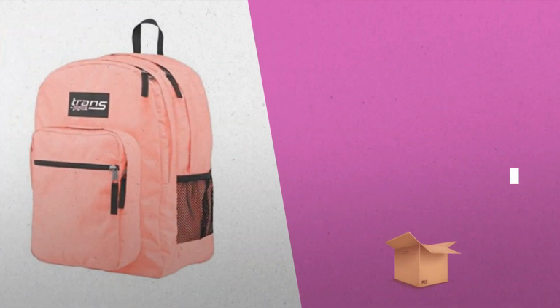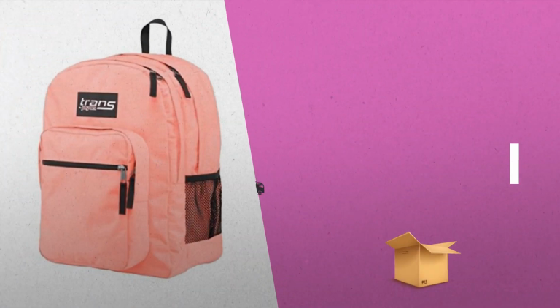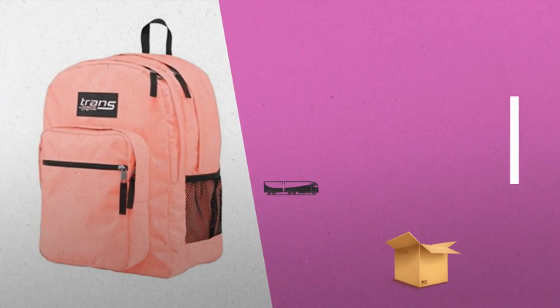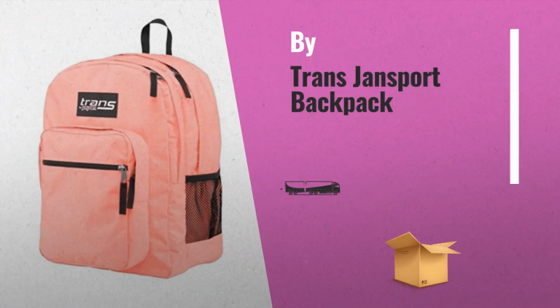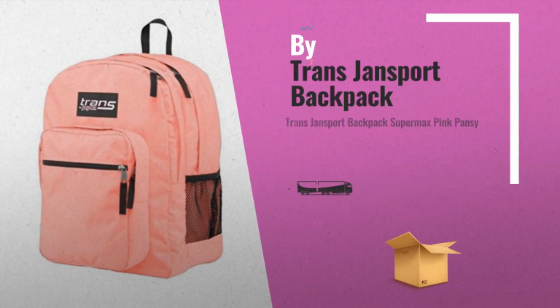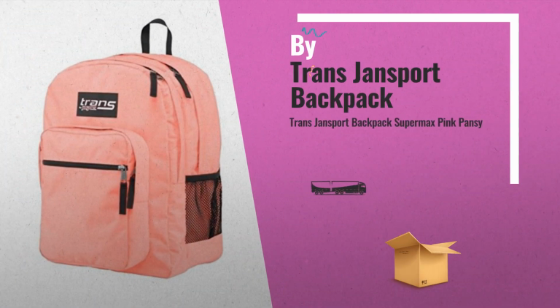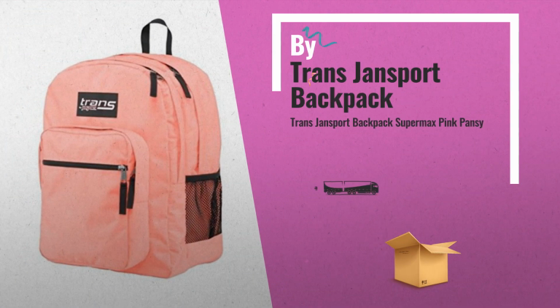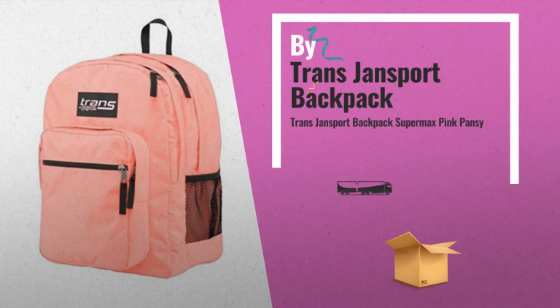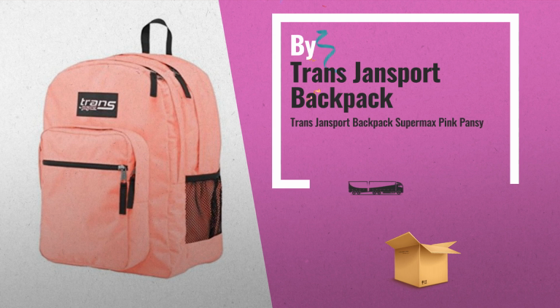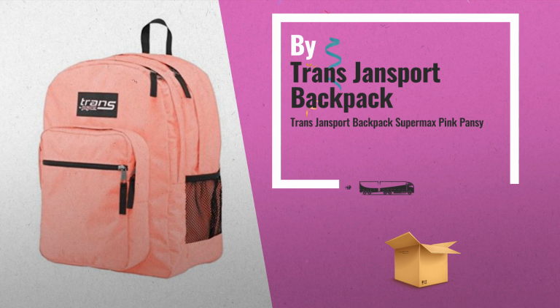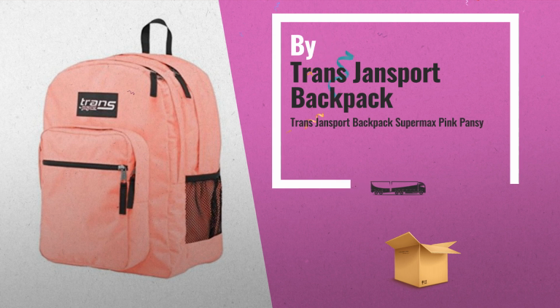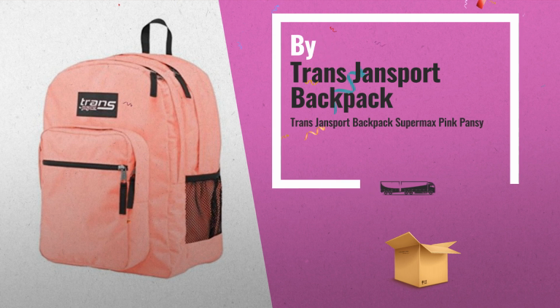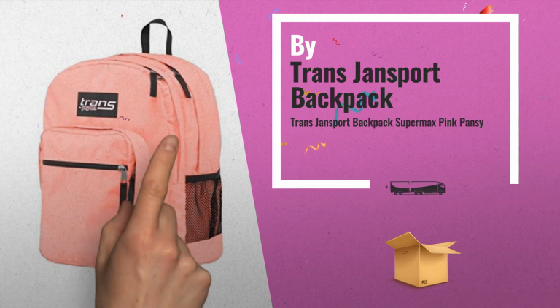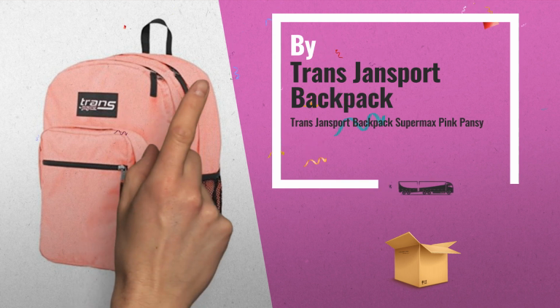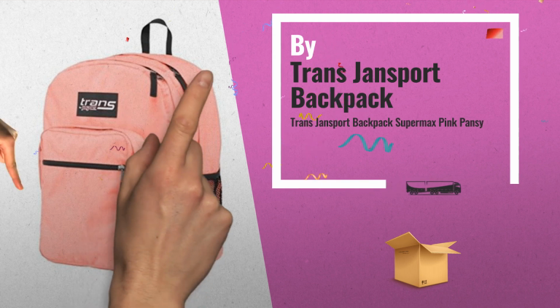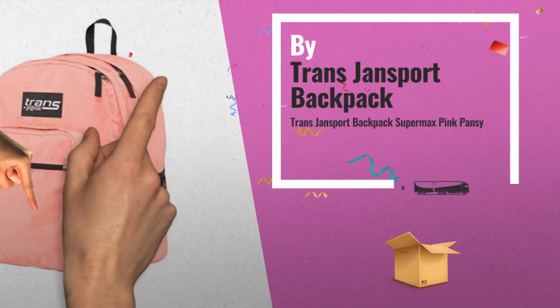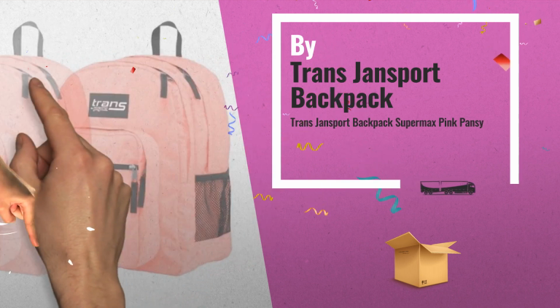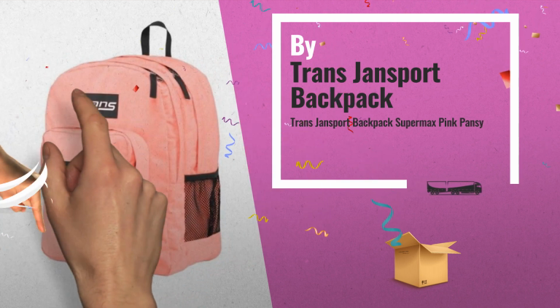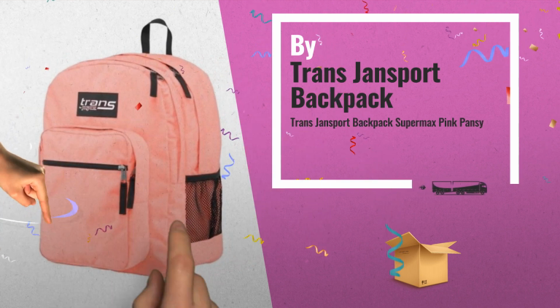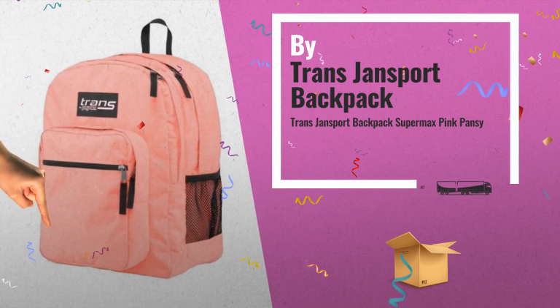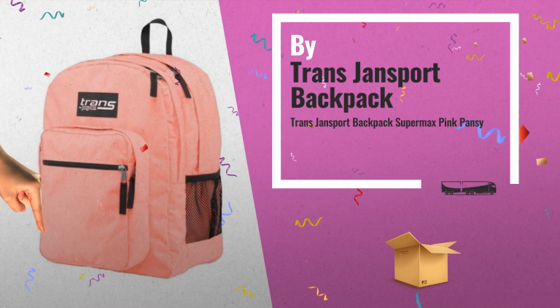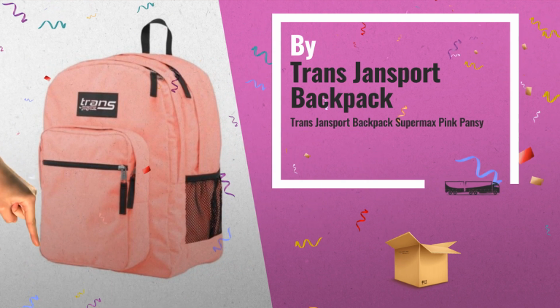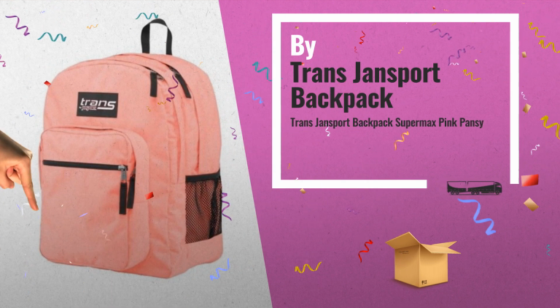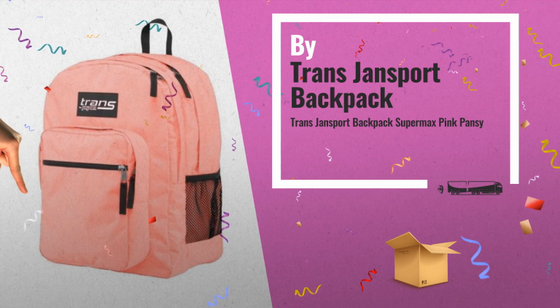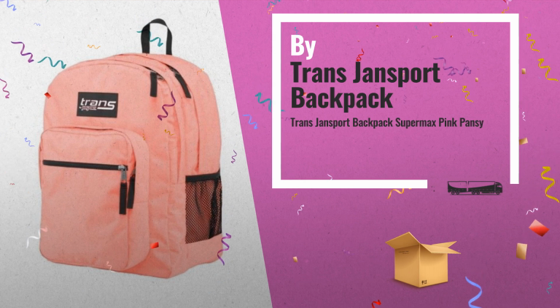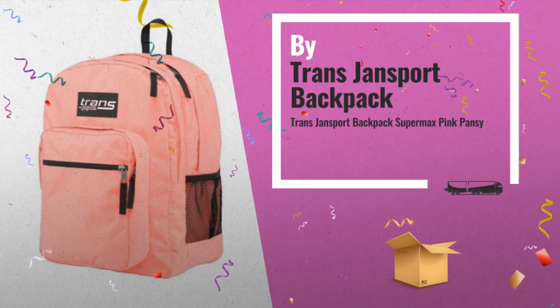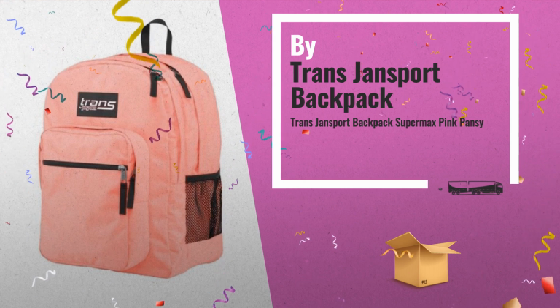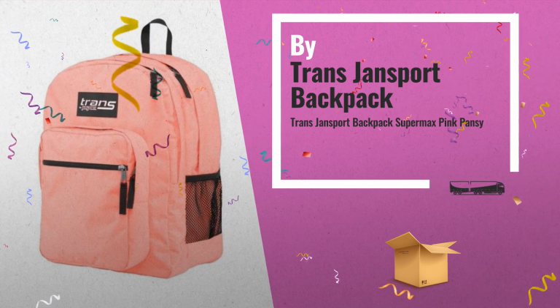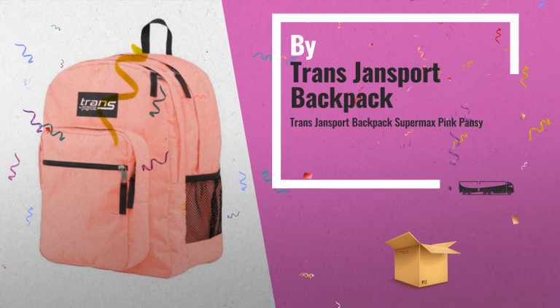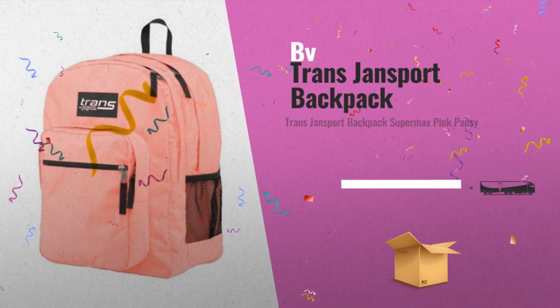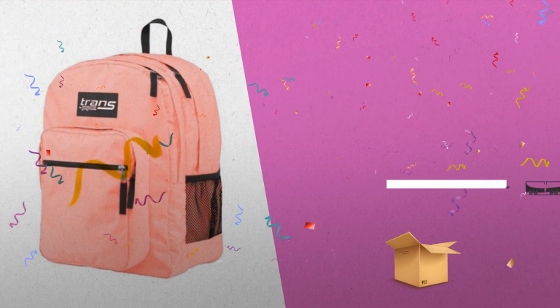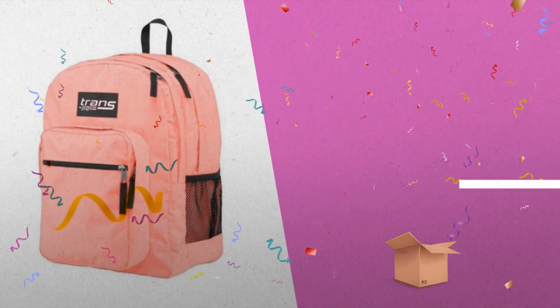Number 1: Greta Sturdy Backpack, with 2200 cubic inches of storage, including a 15-inch laptop sleeve, by Trans Jansport Backpack.